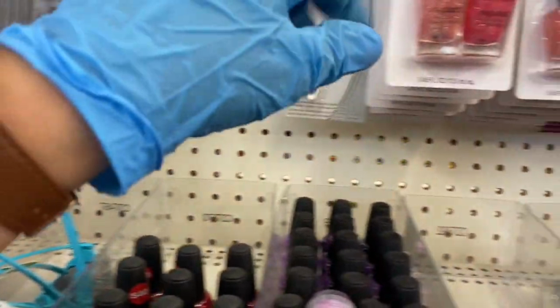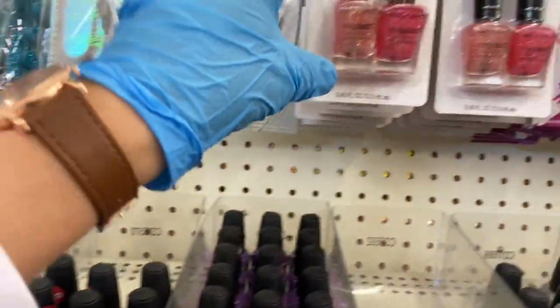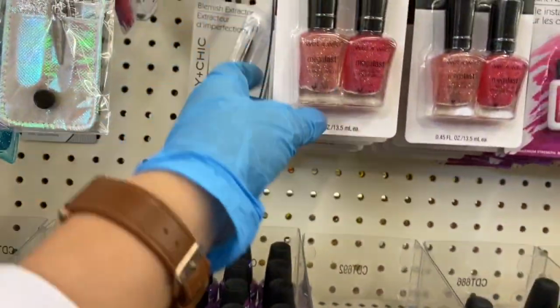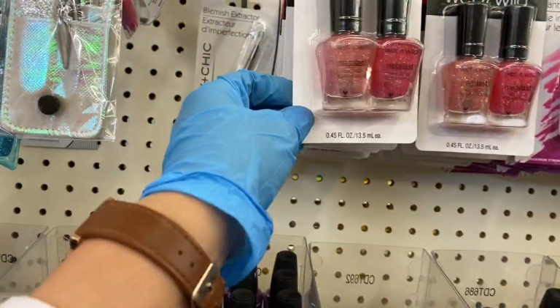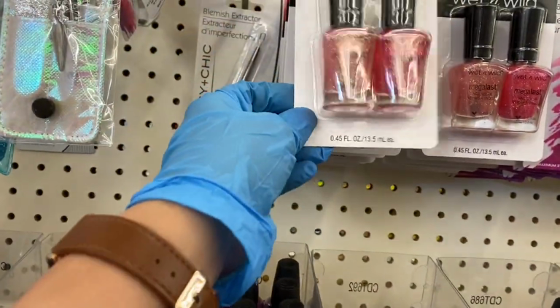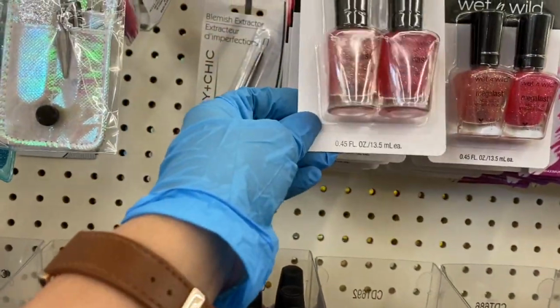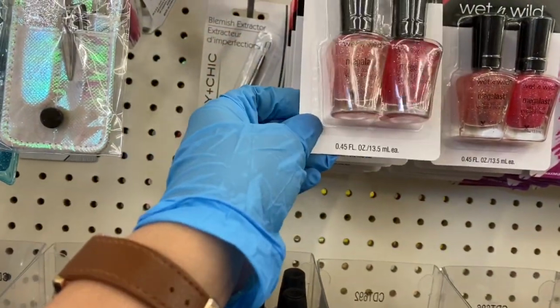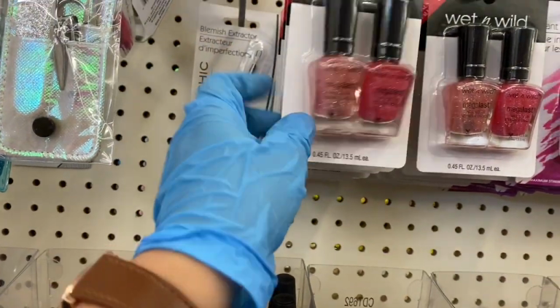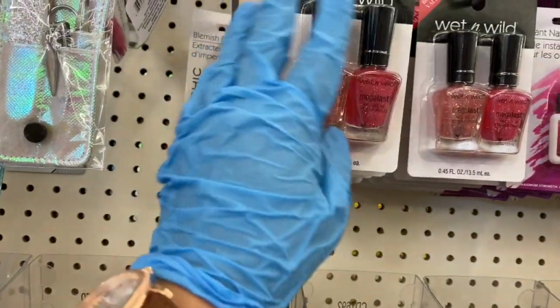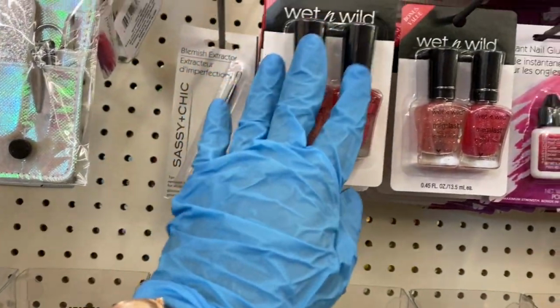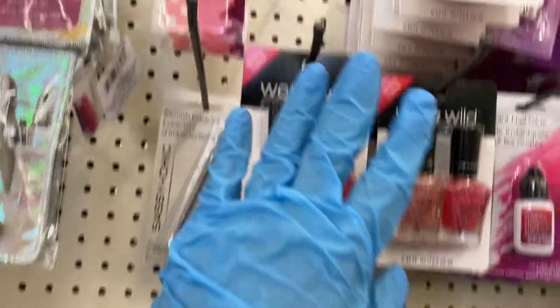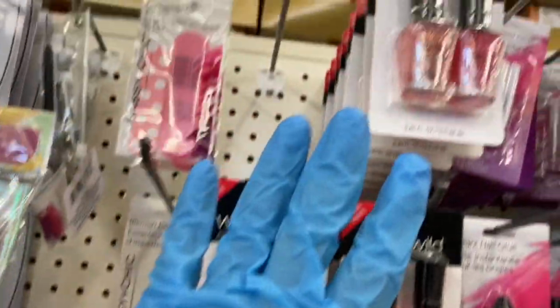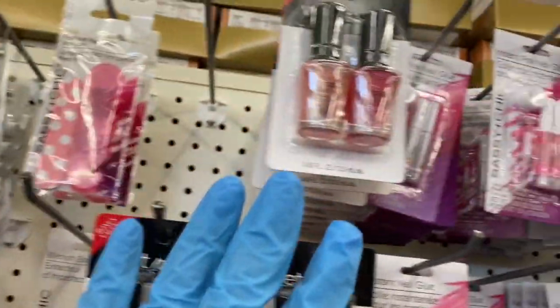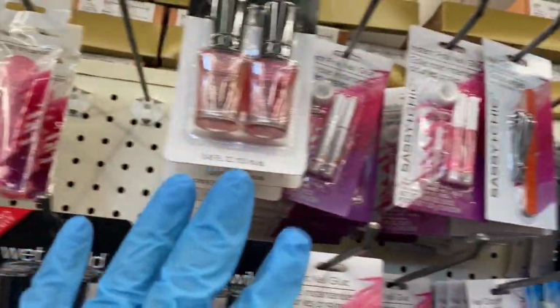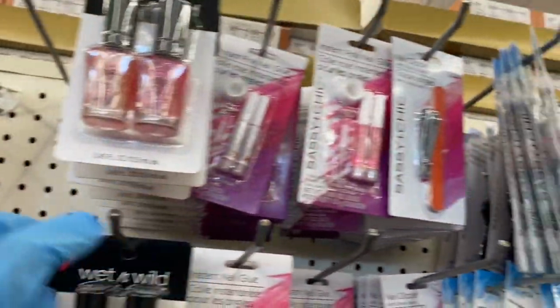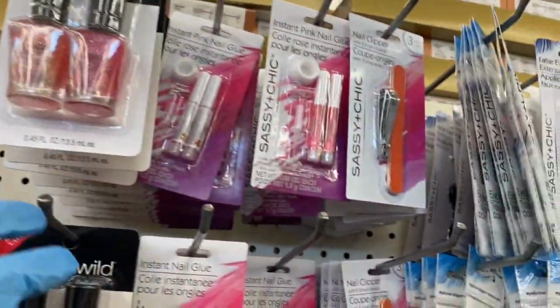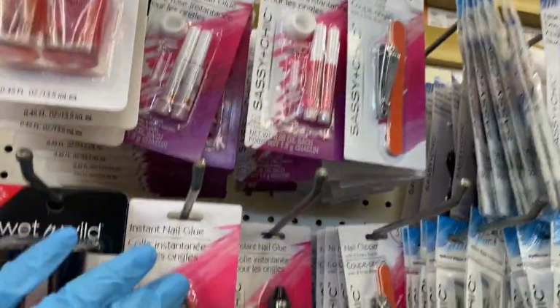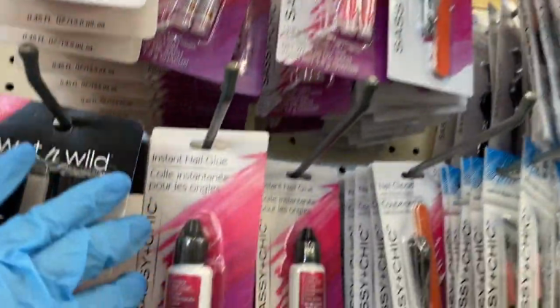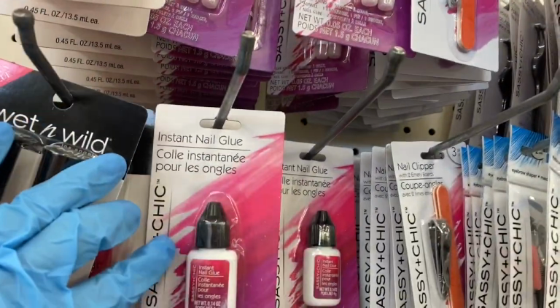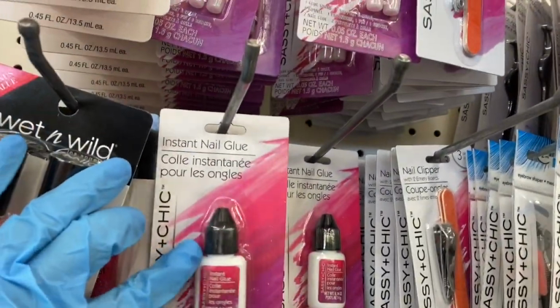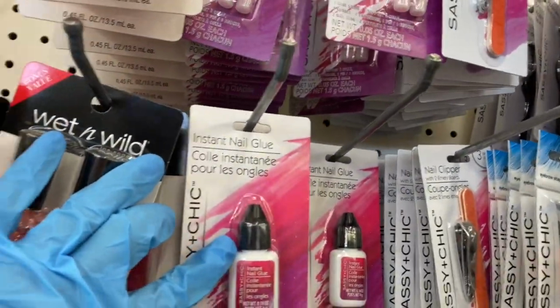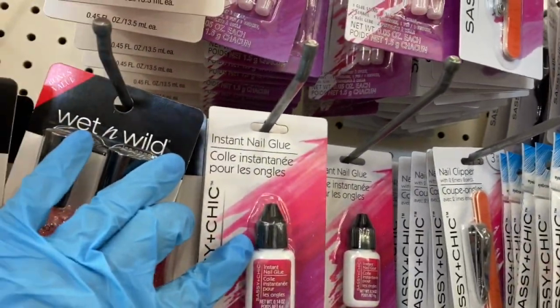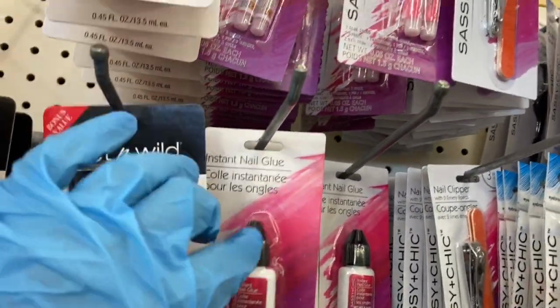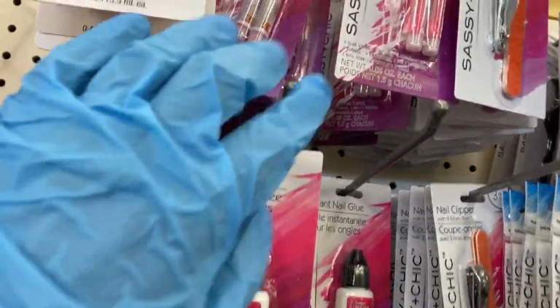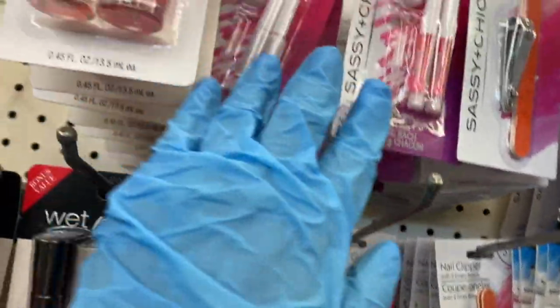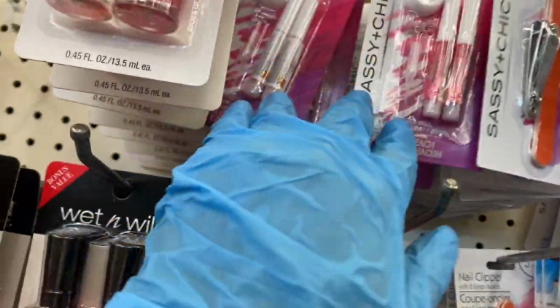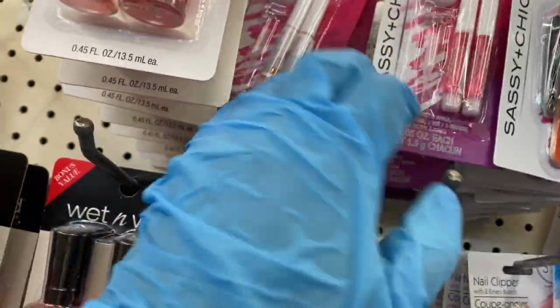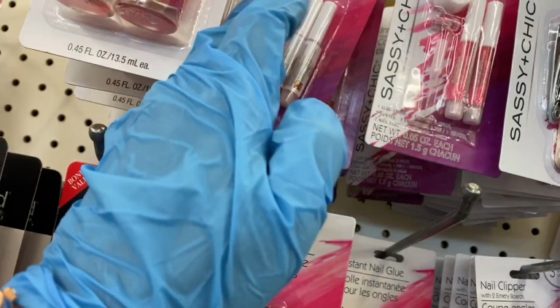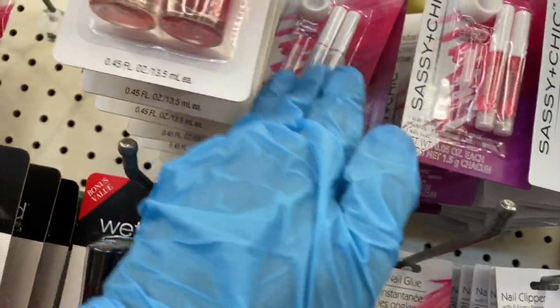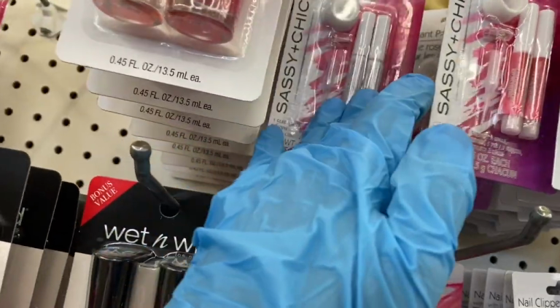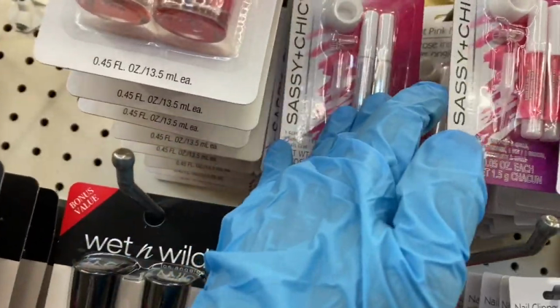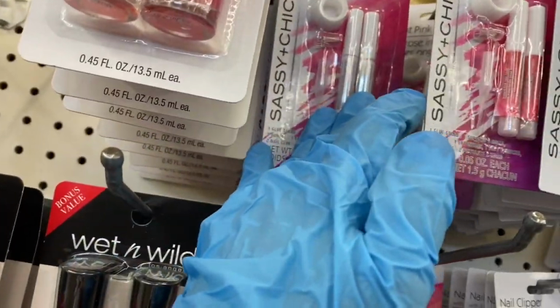They have the double pack of Wet and Wild nail polish, that's pretty neat. Then here is the nail glue, and they also have the nail glue here with the stand.